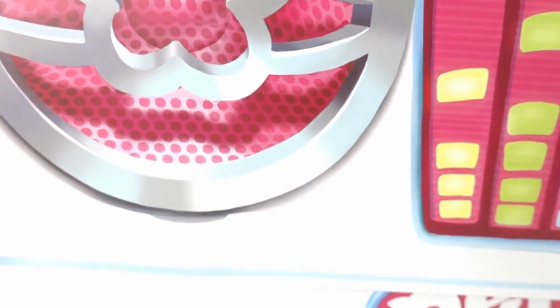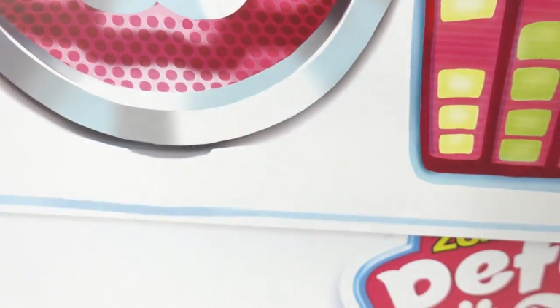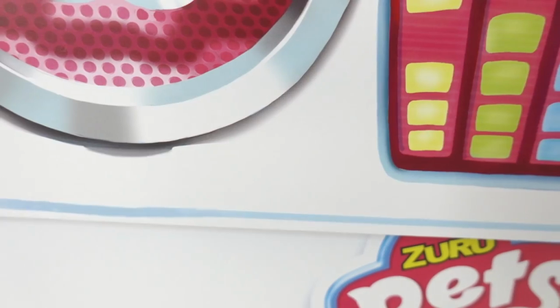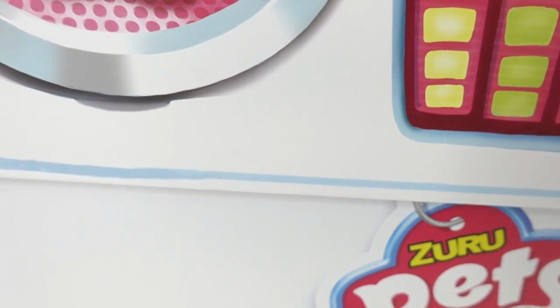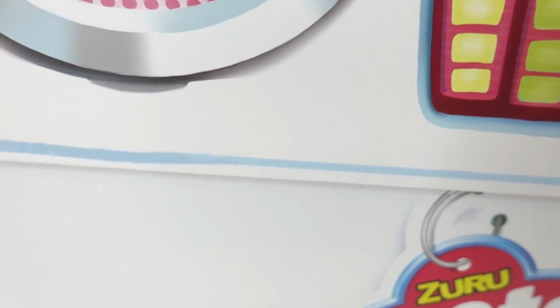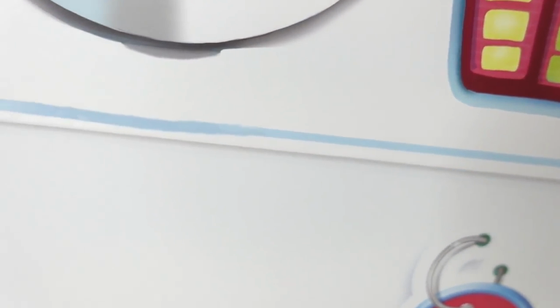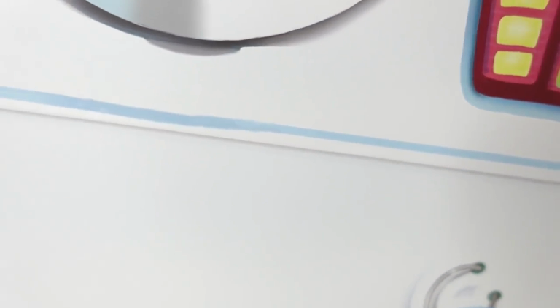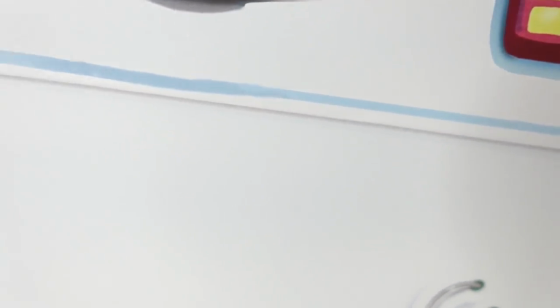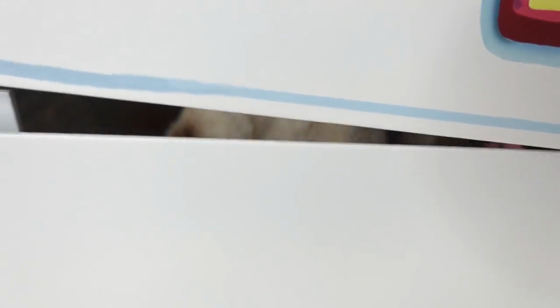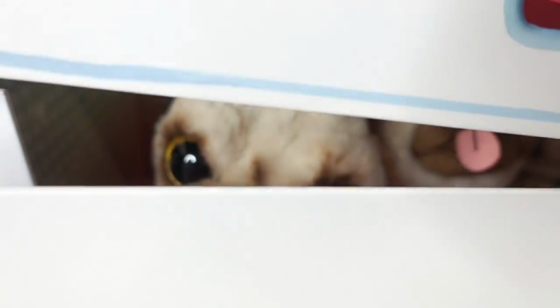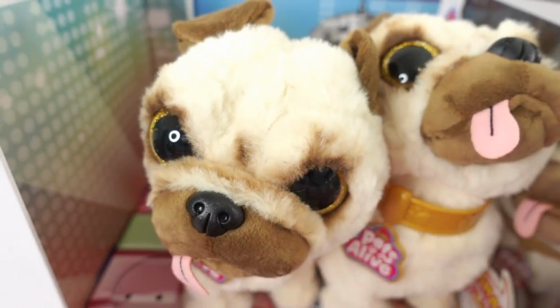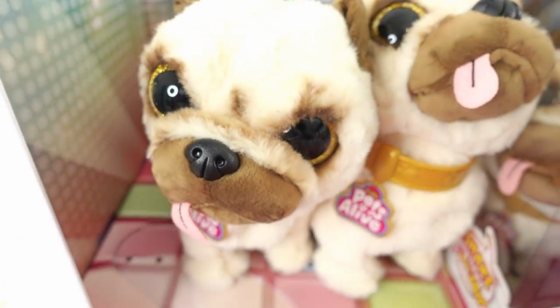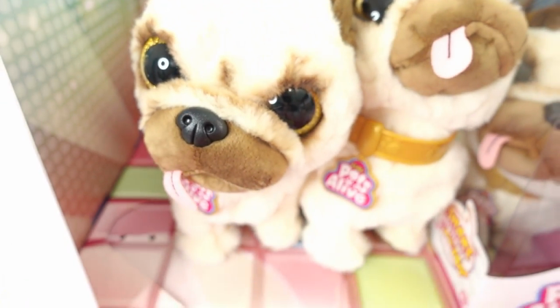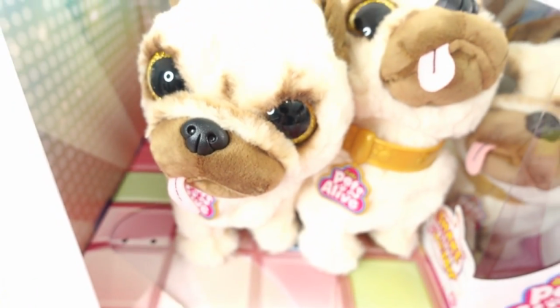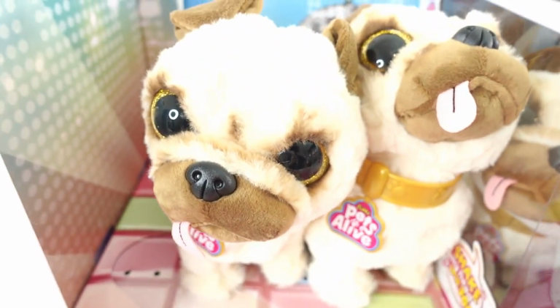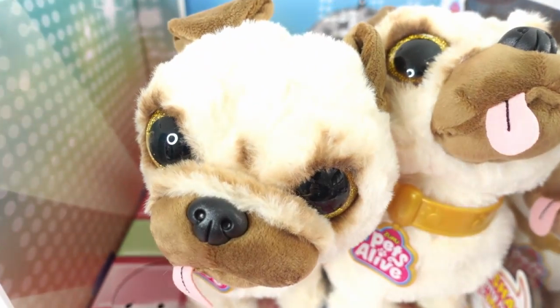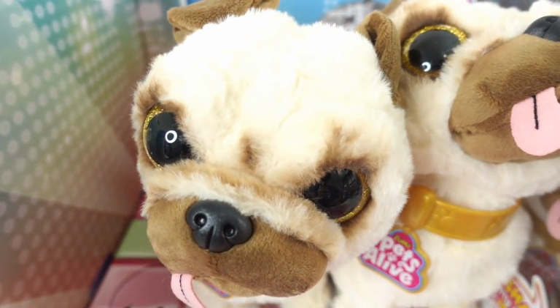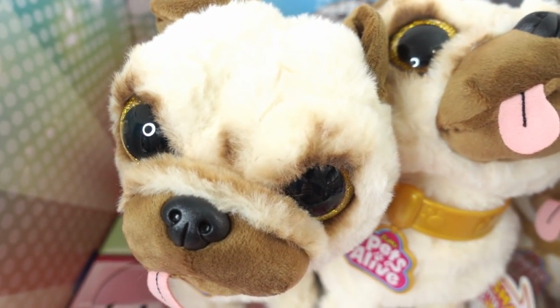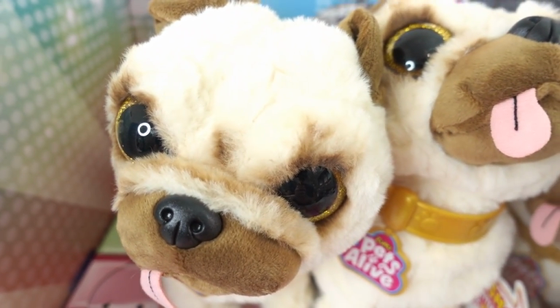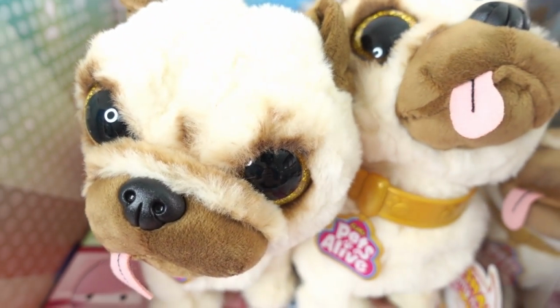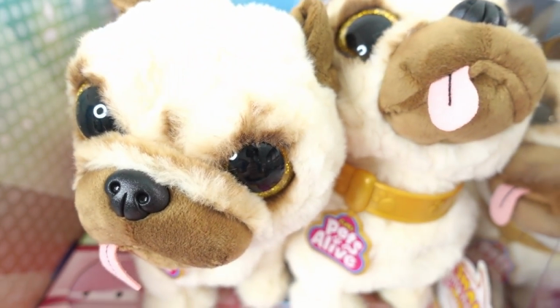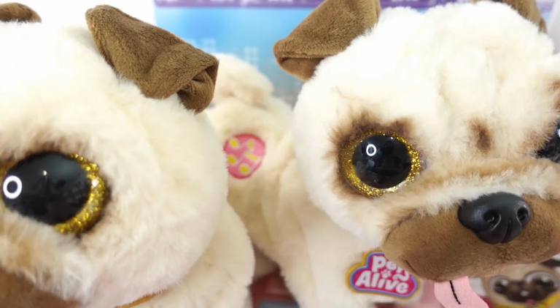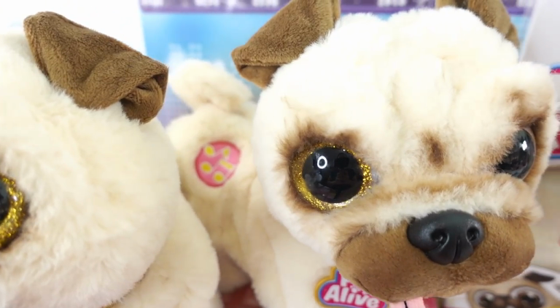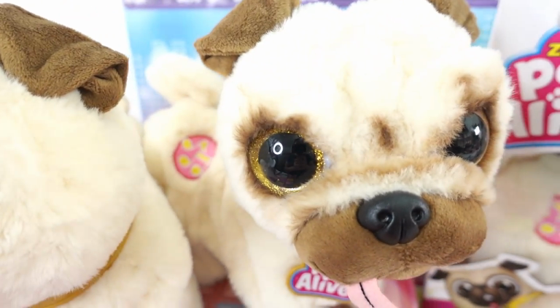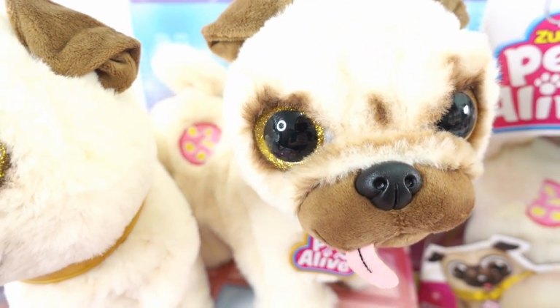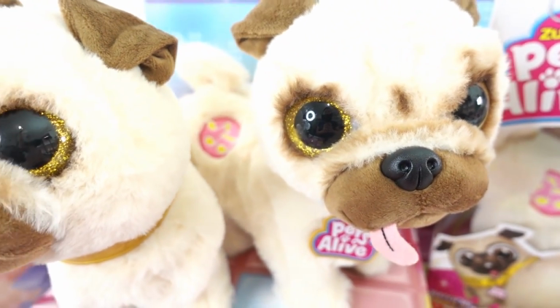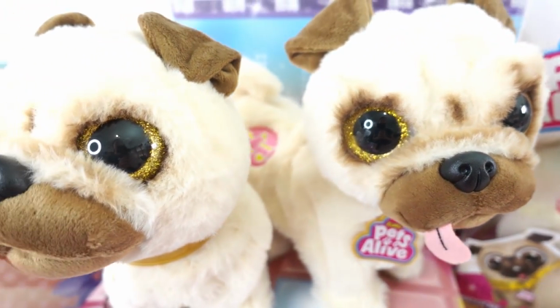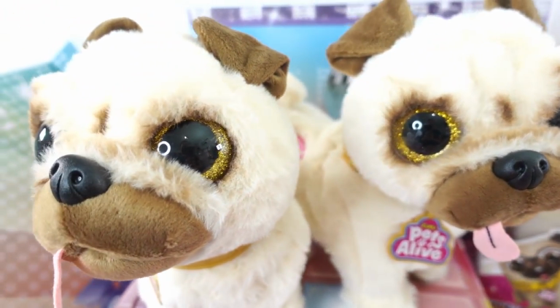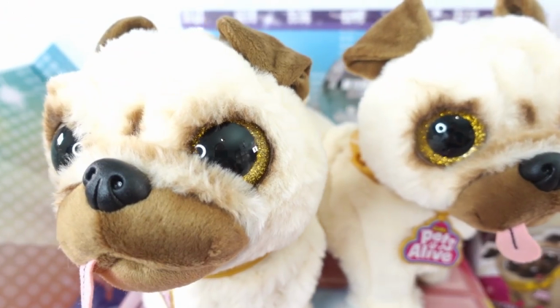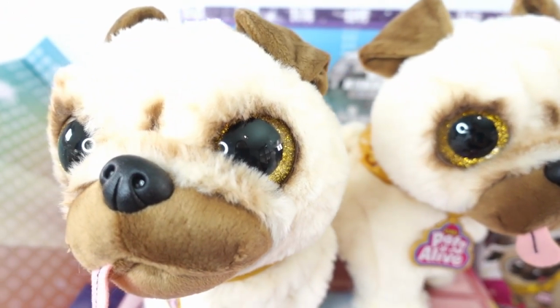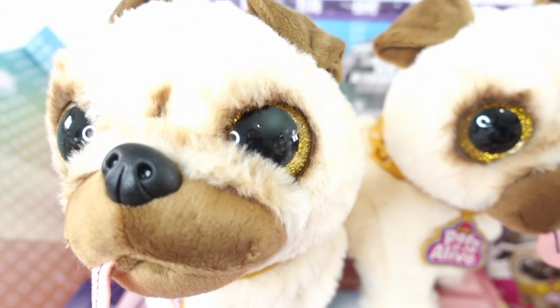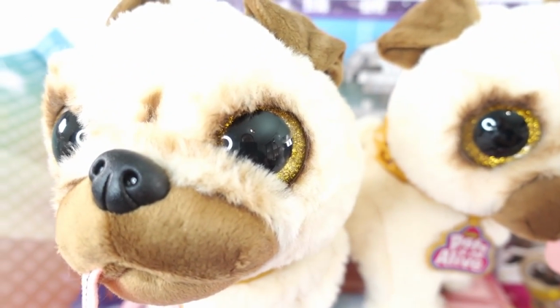All right, let's carefully open this box and see what's inside. Here we go — almost there. Oh my goodness, look at that face! Are these pugs? They are adorable. Oh my goodness, these are the cutest pugs ever.